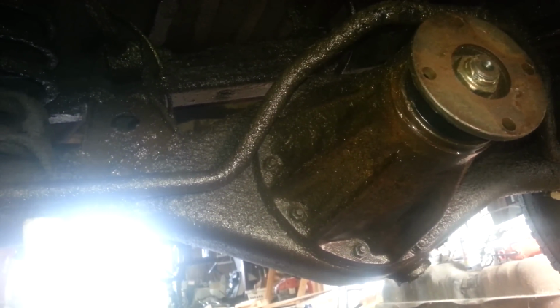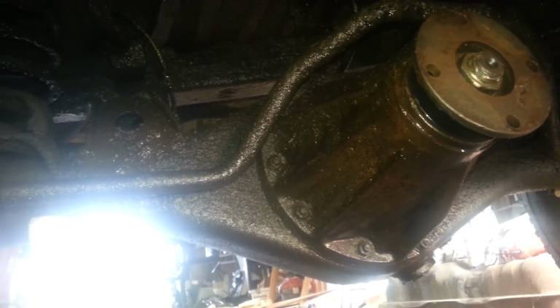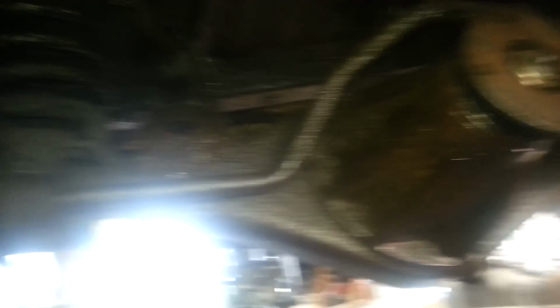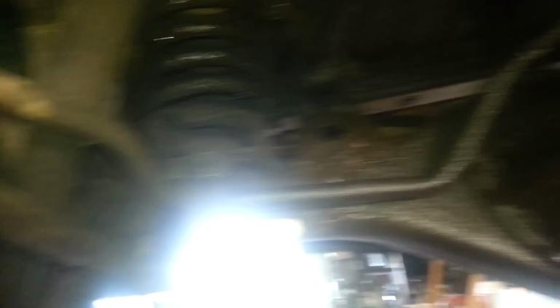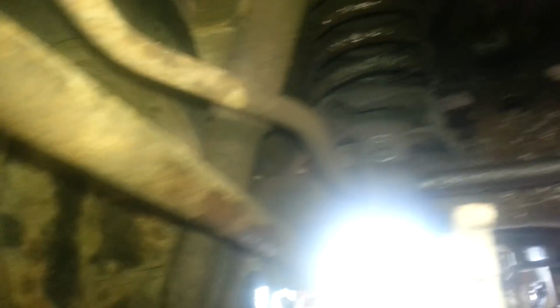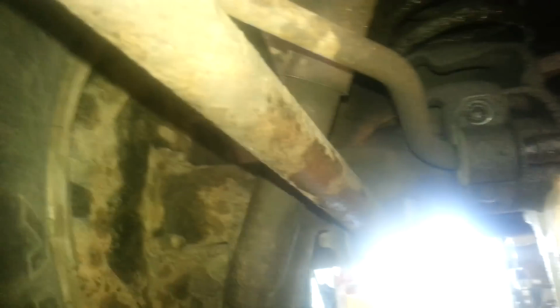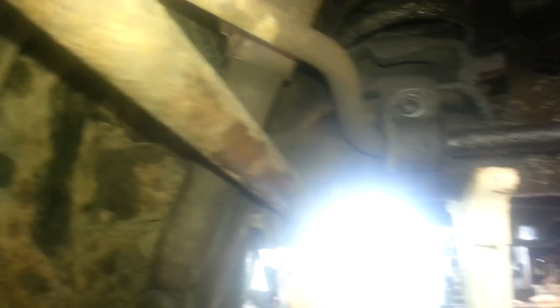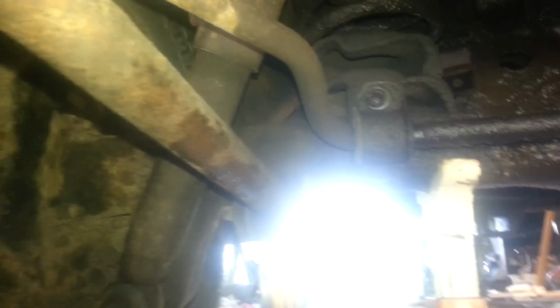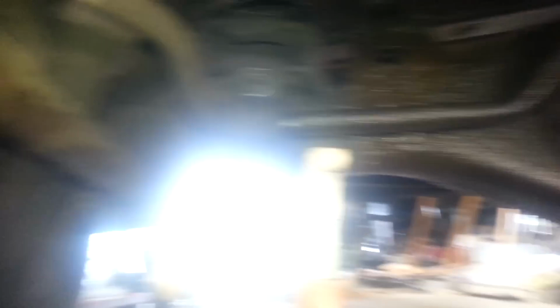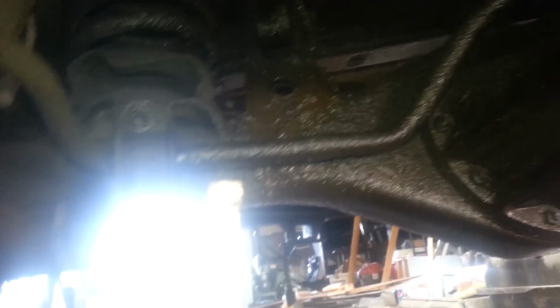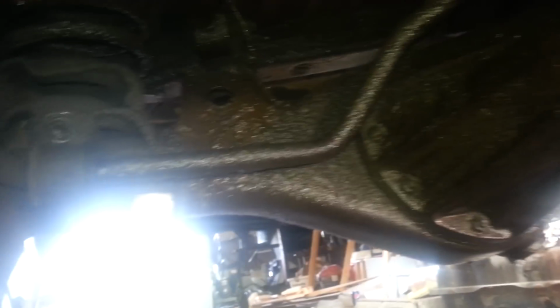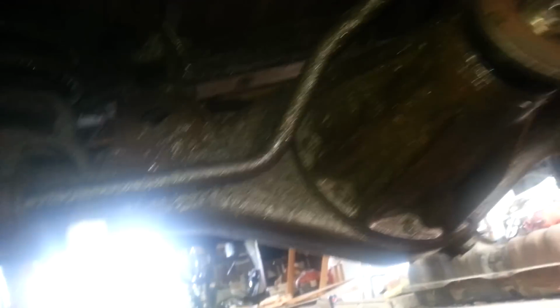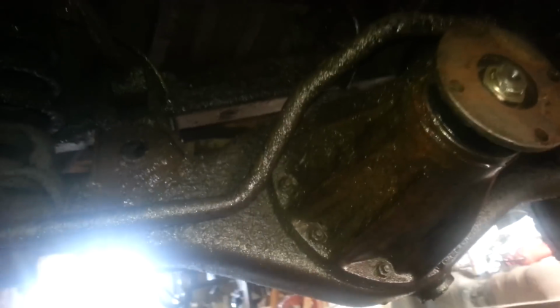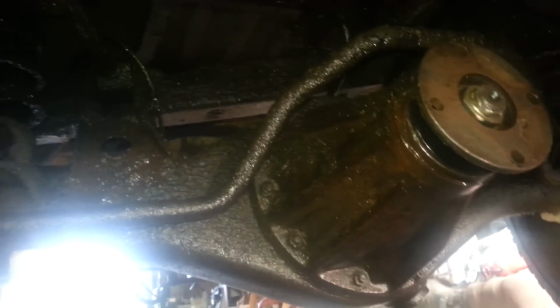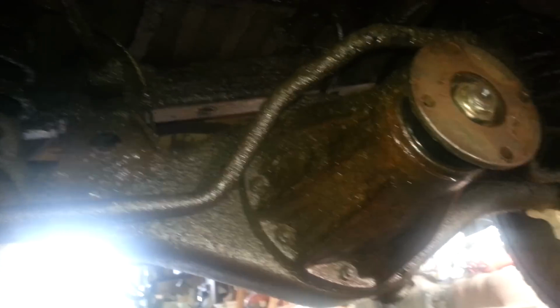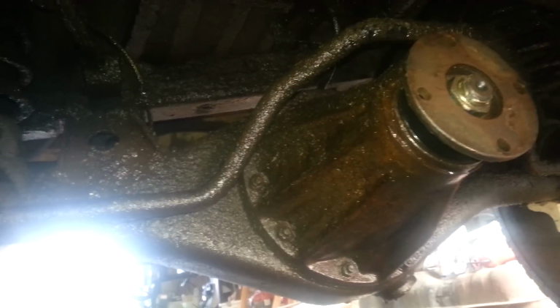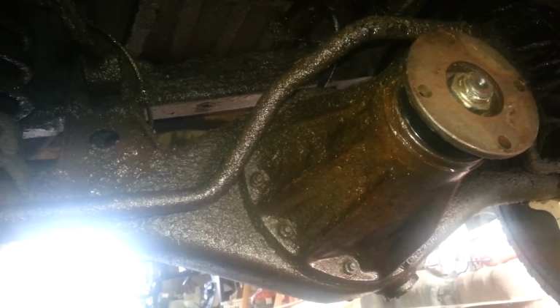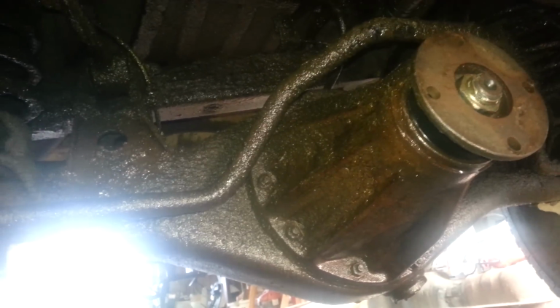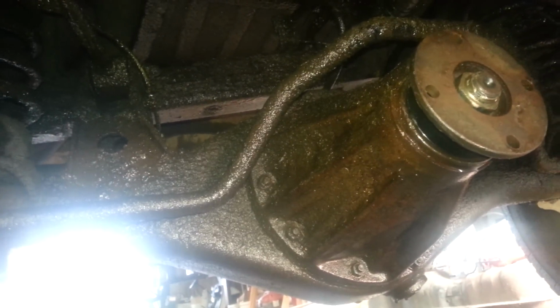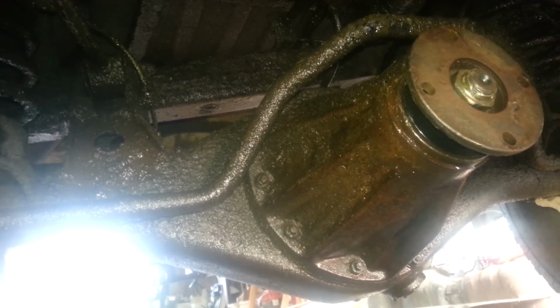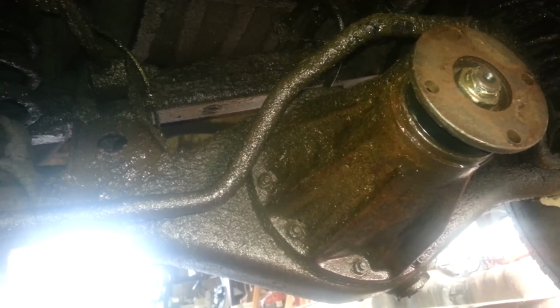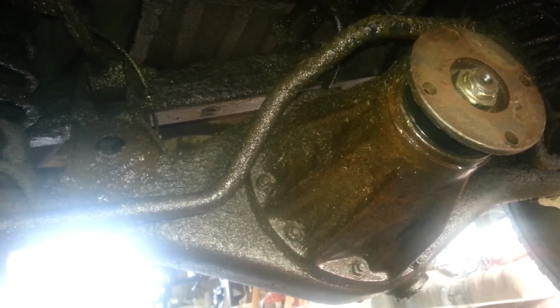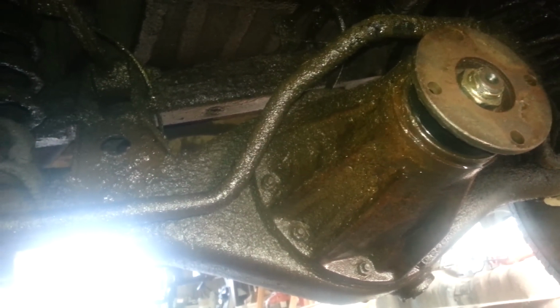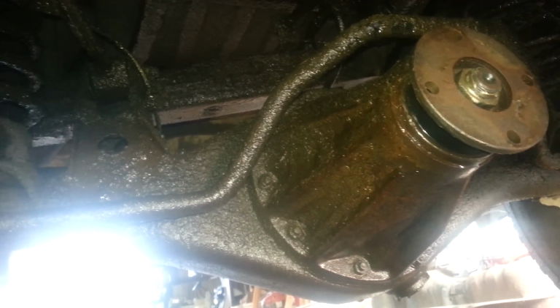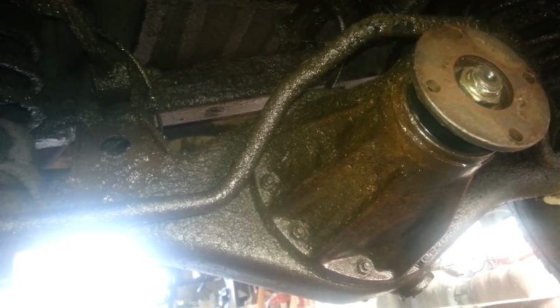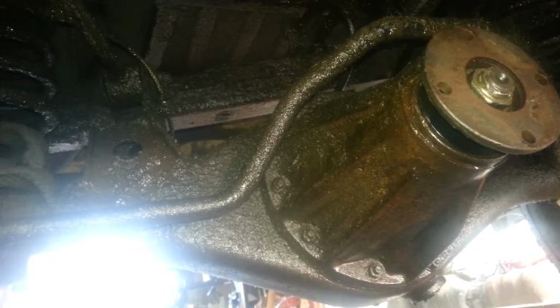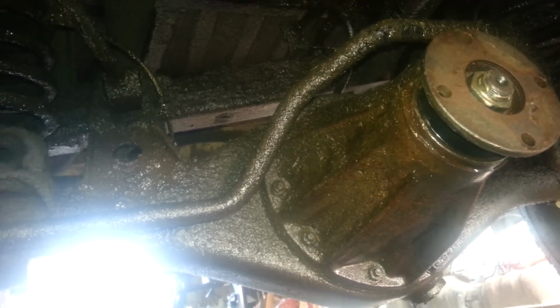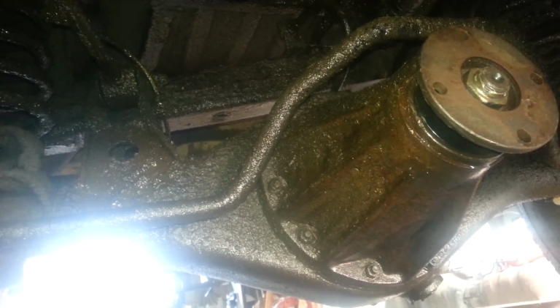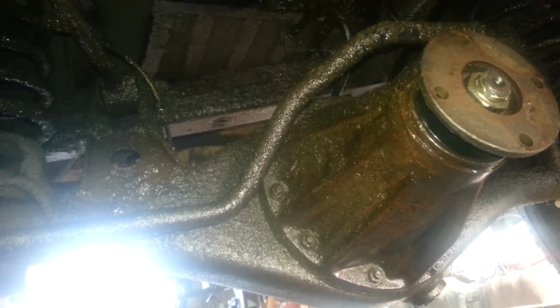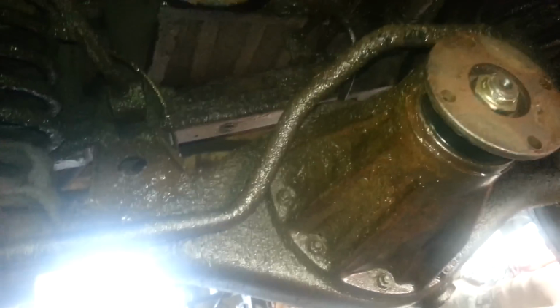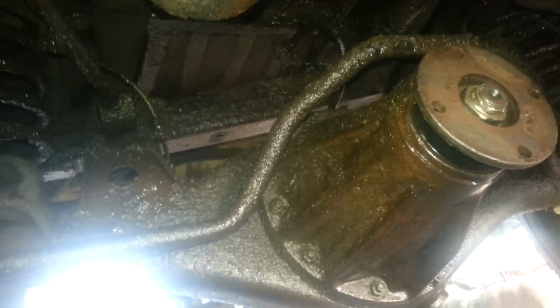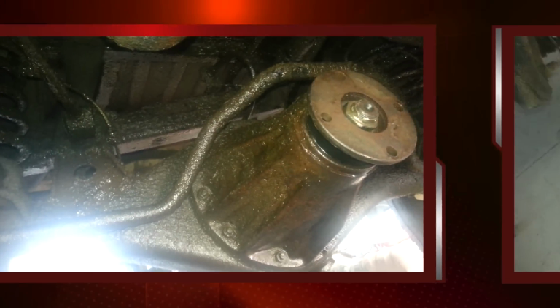Once you have both these shafts slid out far enough, it will allow this rear end to come out through the front and just drop out, and then you can put the new one in.